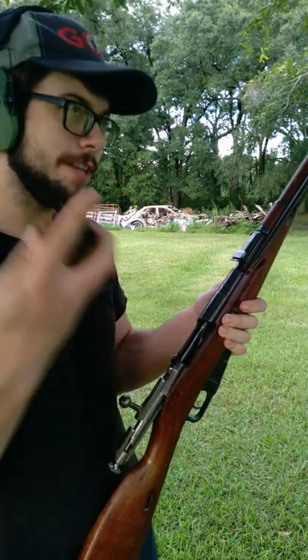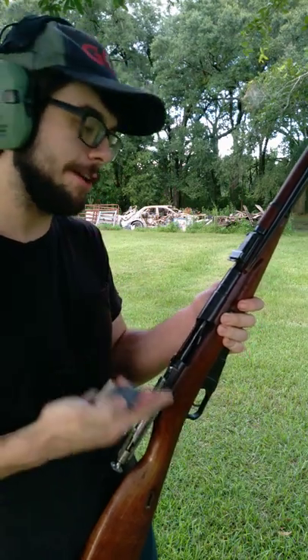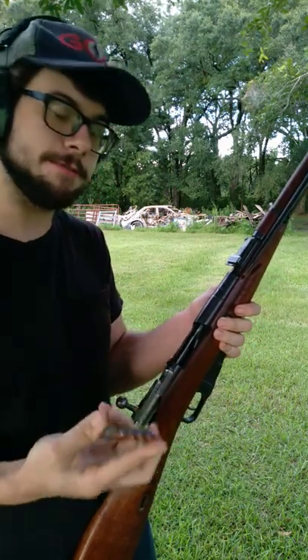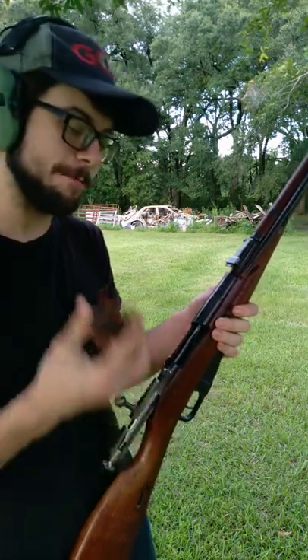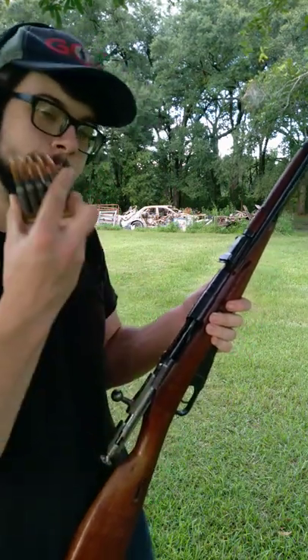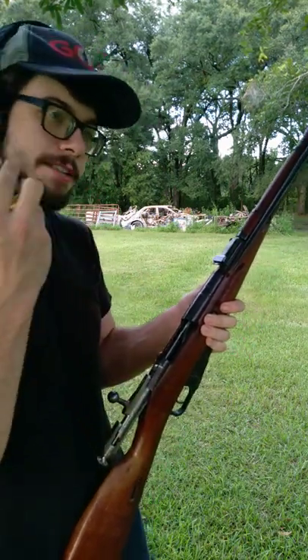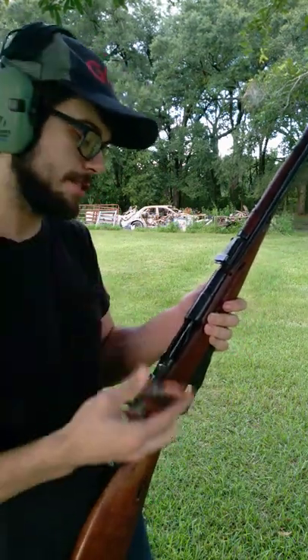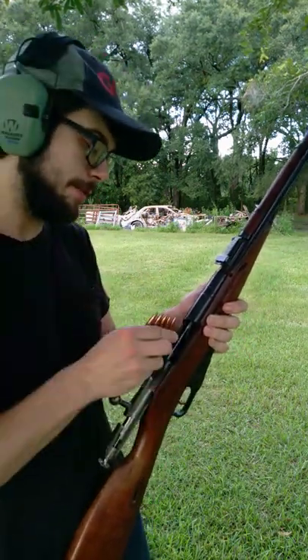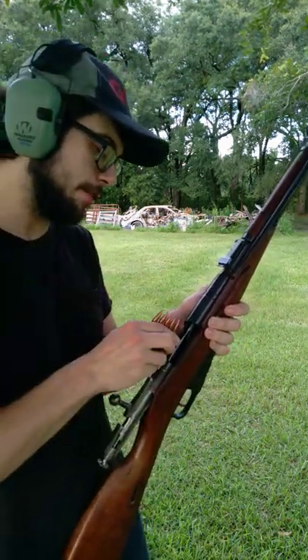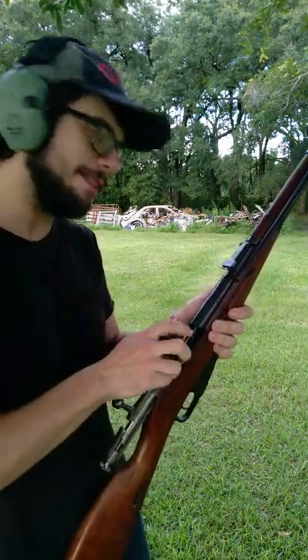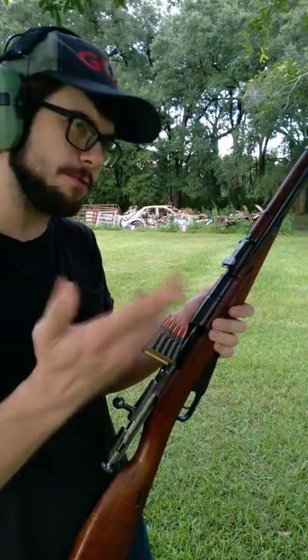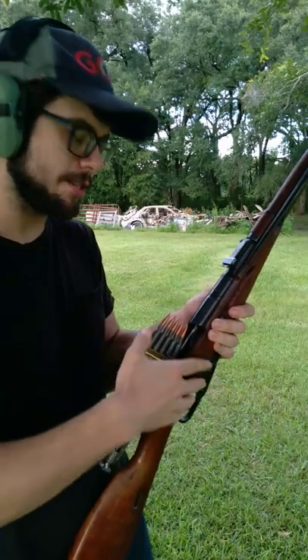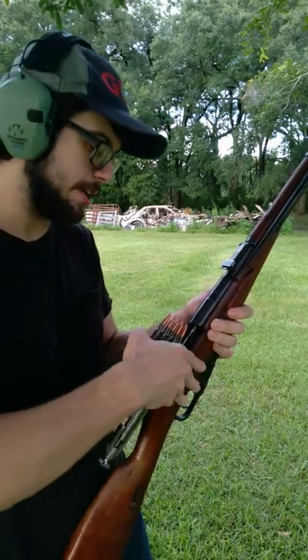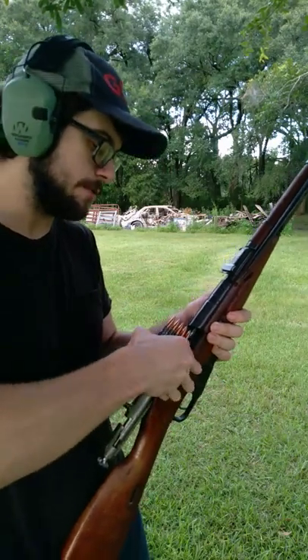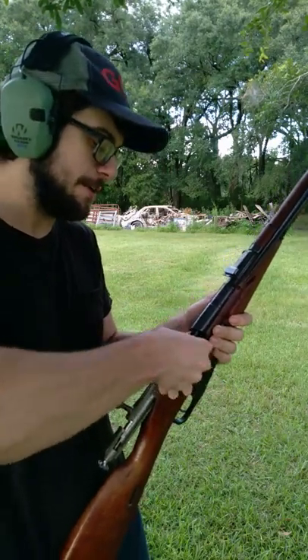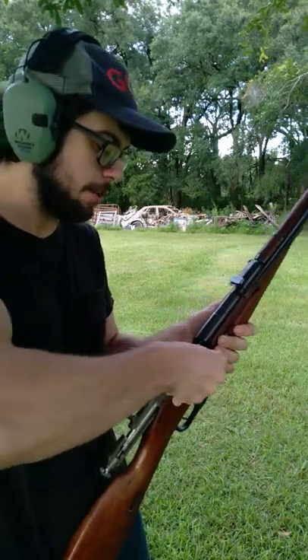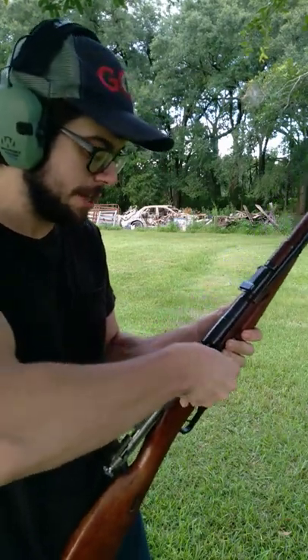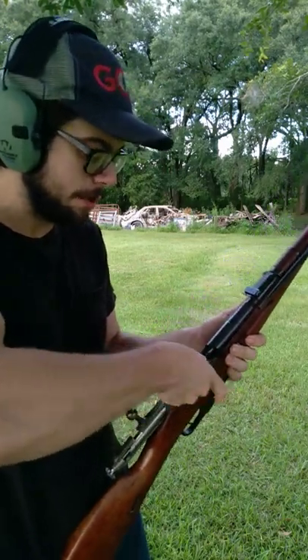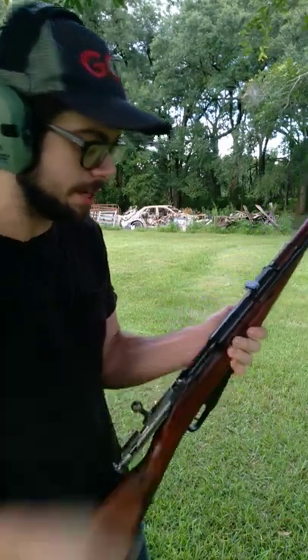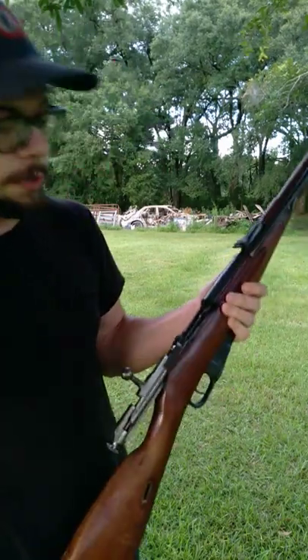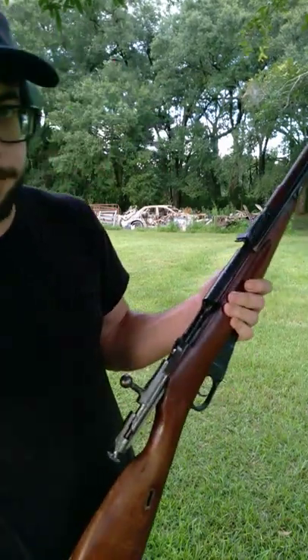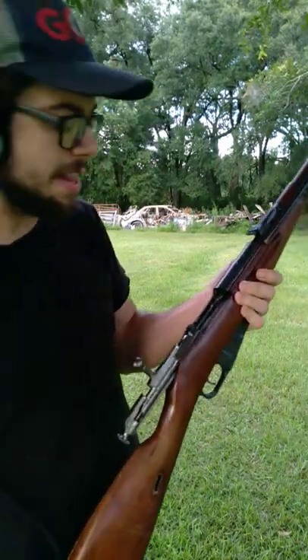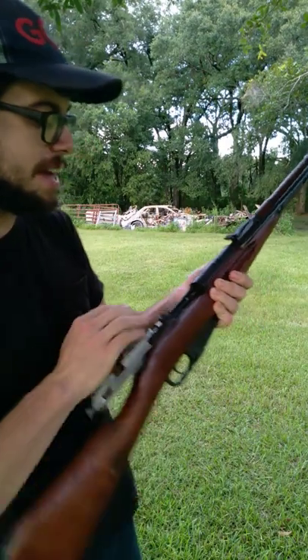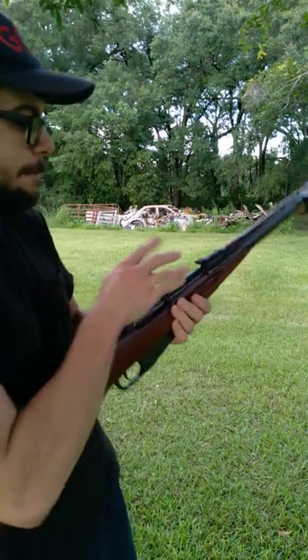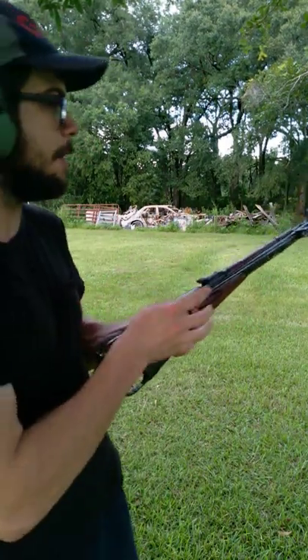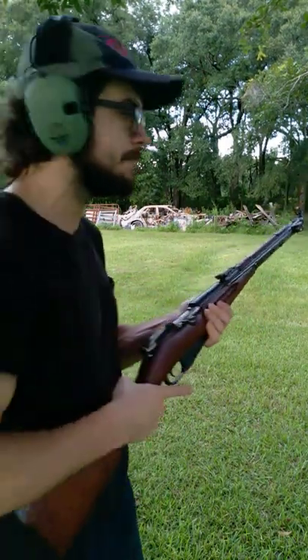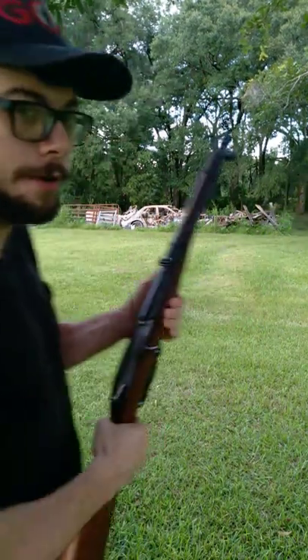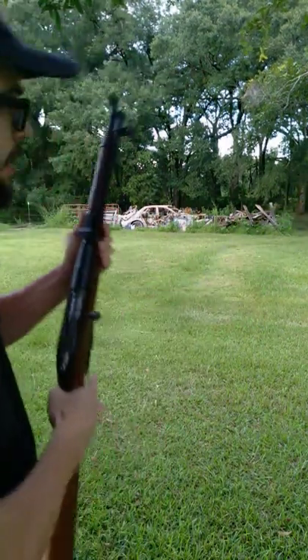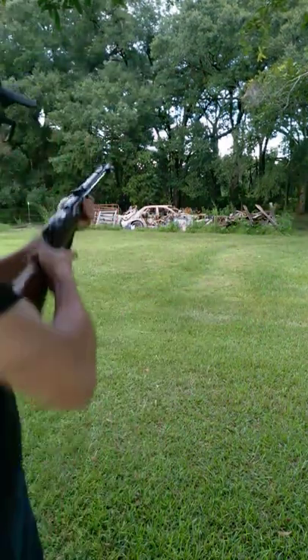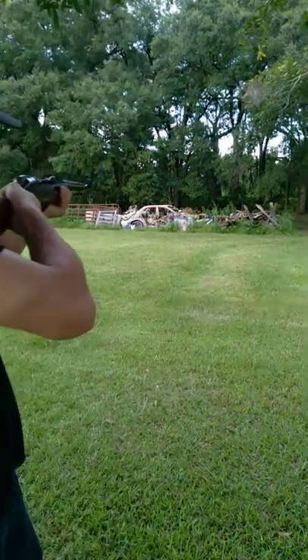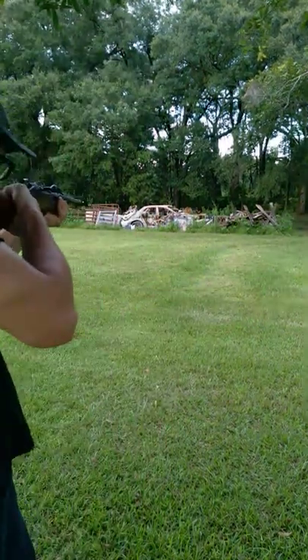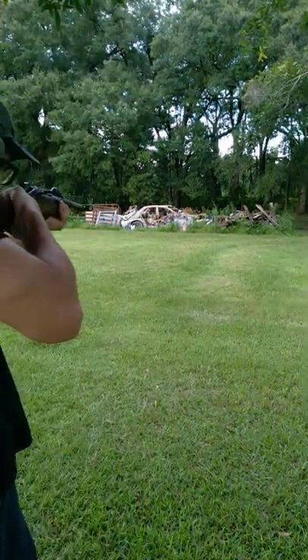This one feeds from stripper clips — 7.62x54 rimmed, traveling about 2,600 to 2,800 feet per second, depending on the loading that you are using. Rimmed cartridges, not the best, and the fireball that comes out of this Mosin is extravagant.